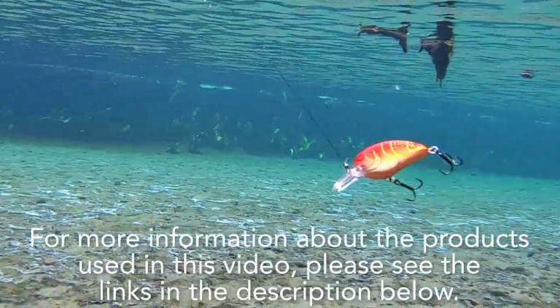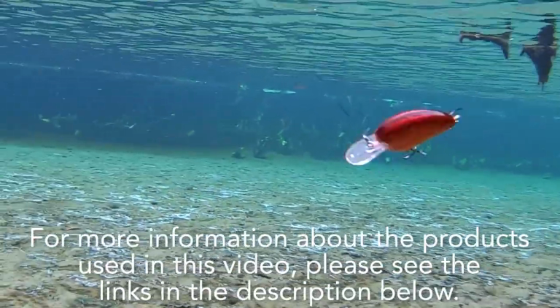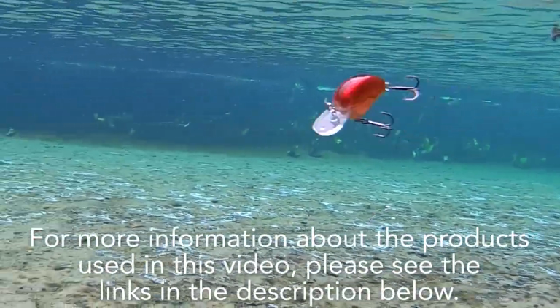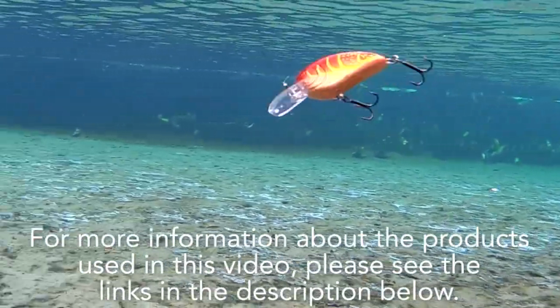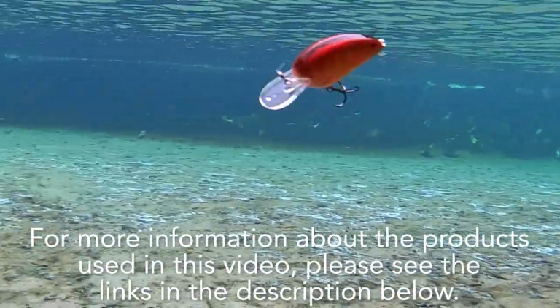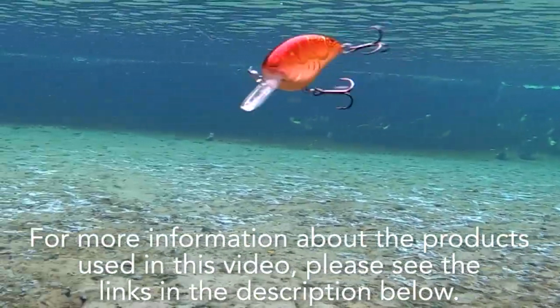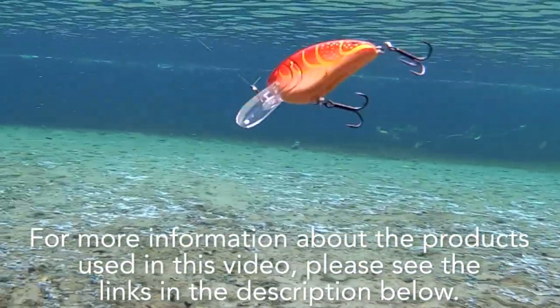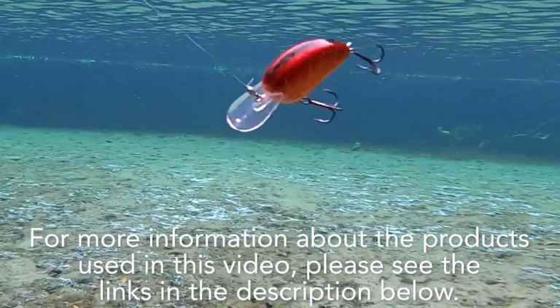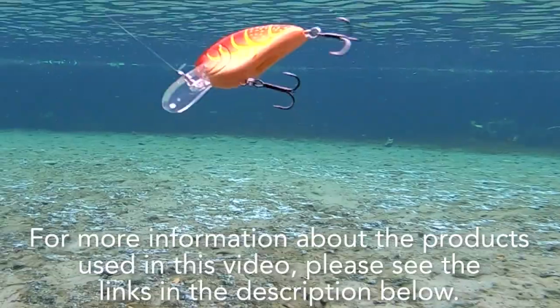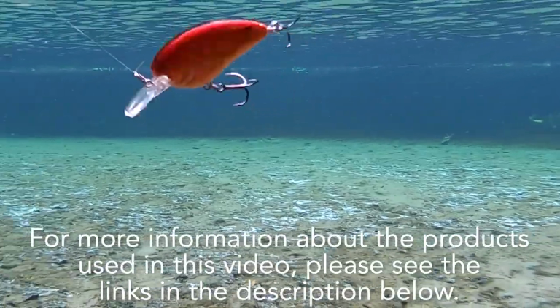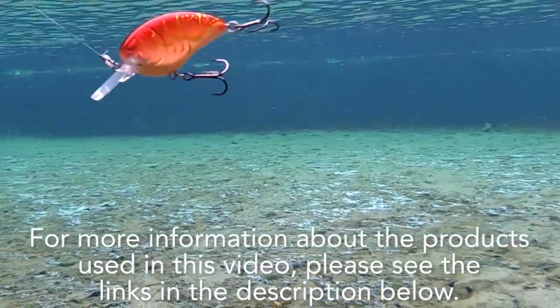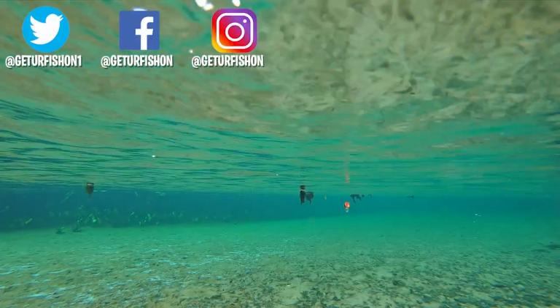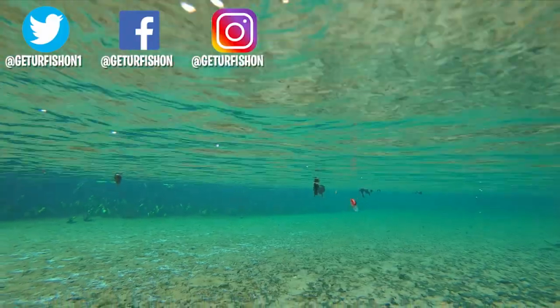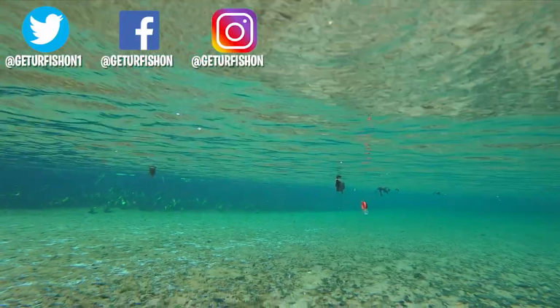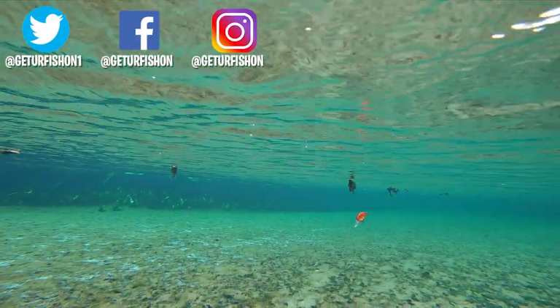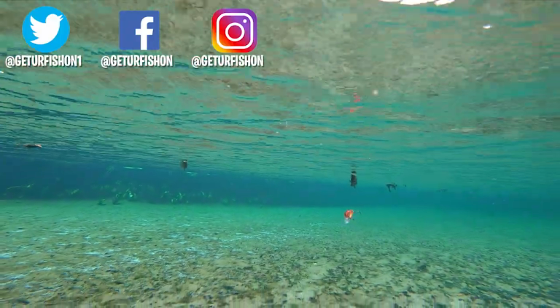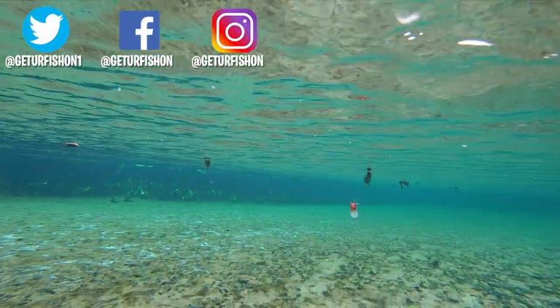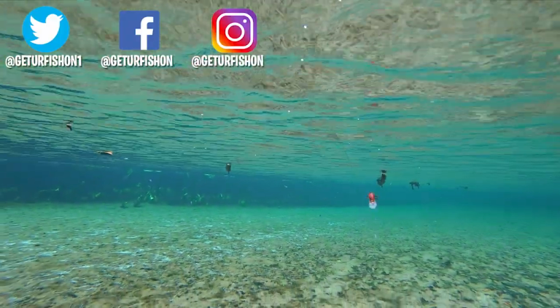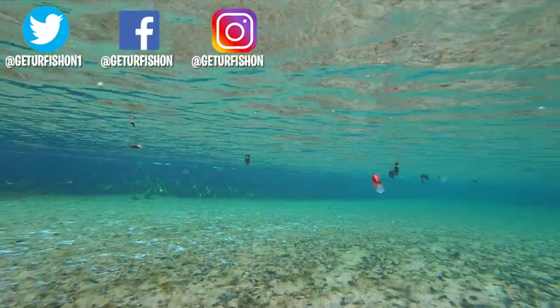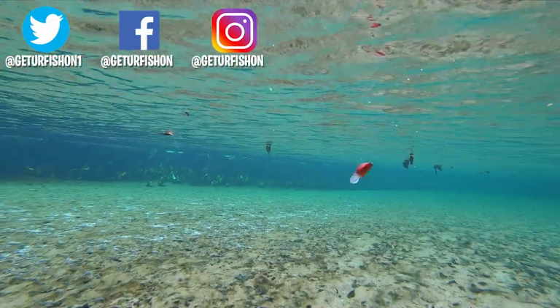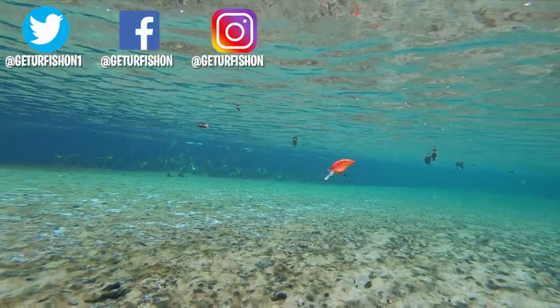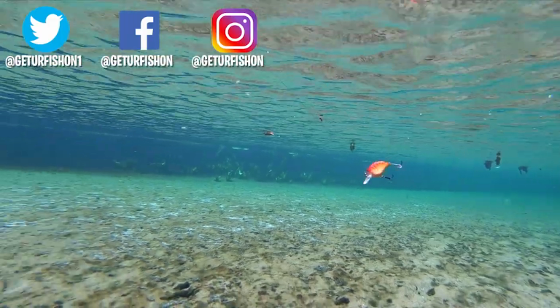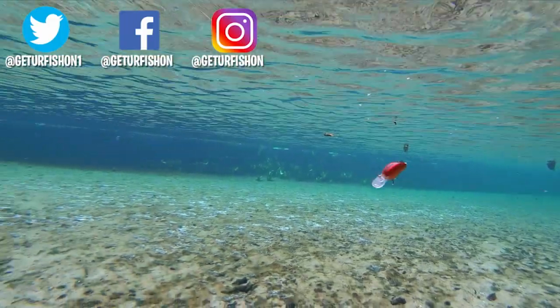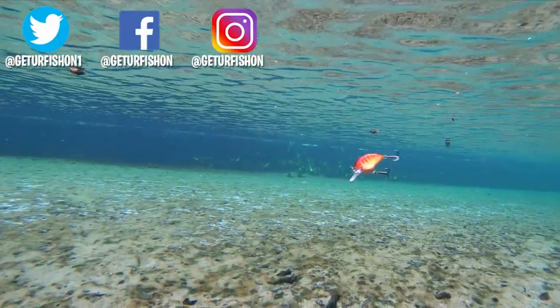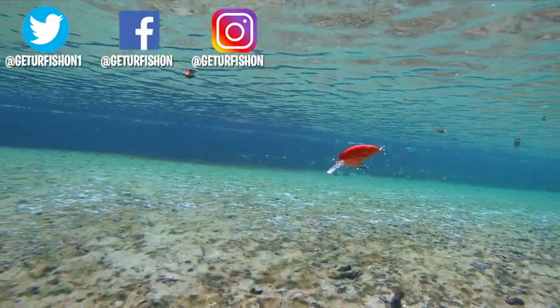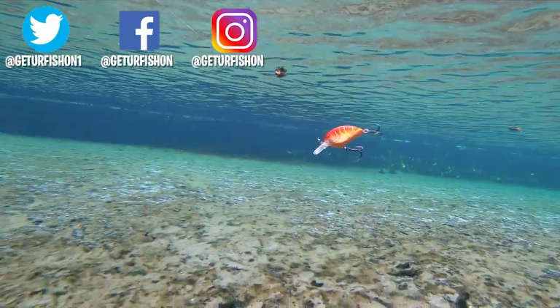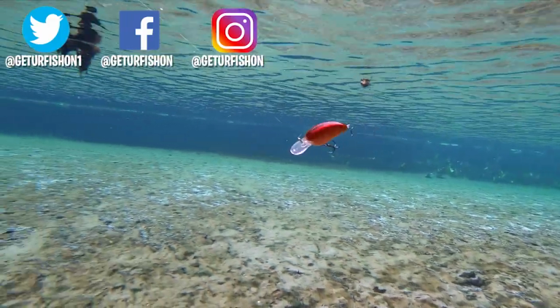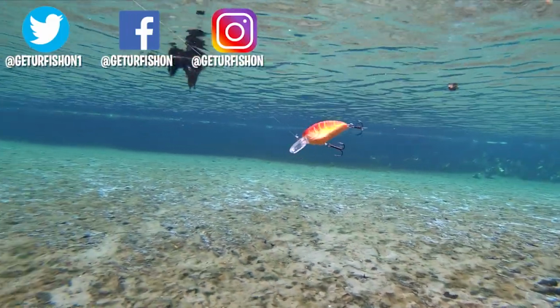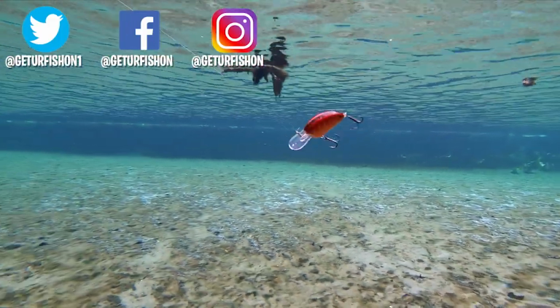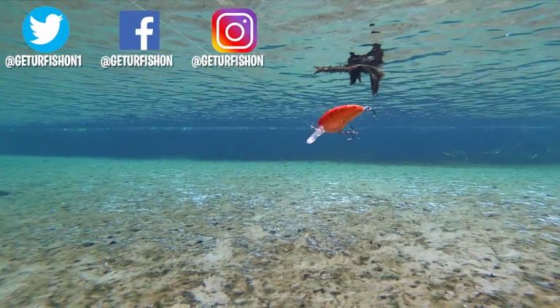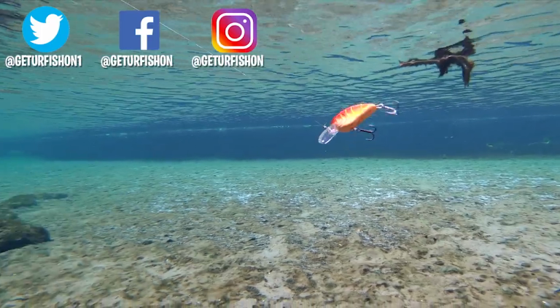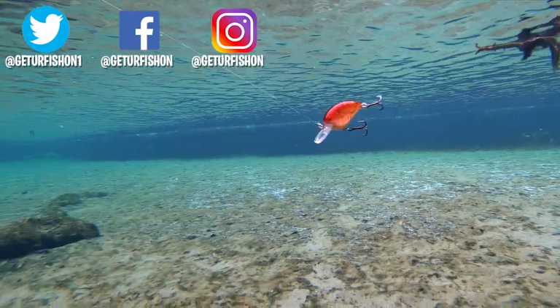For more information about this product or the products used in this video, please see the links in the description below. Thank you for watching our closer look of the Spro Little John Type R. Take a kid fishing, get your fish on. We will see you soon. Cheers.